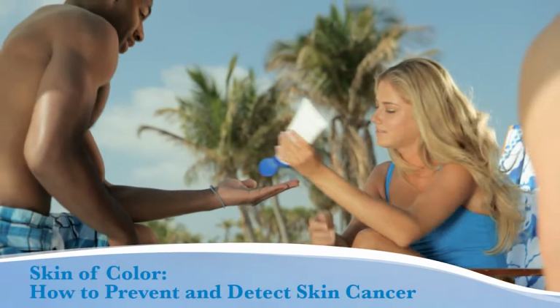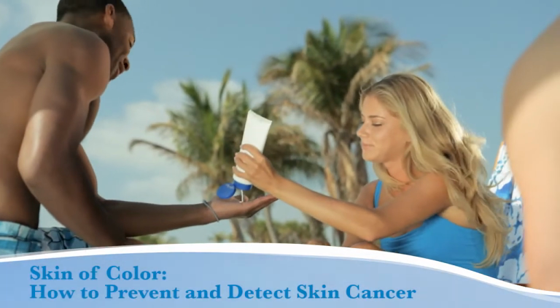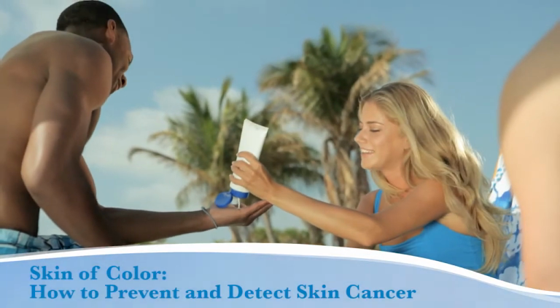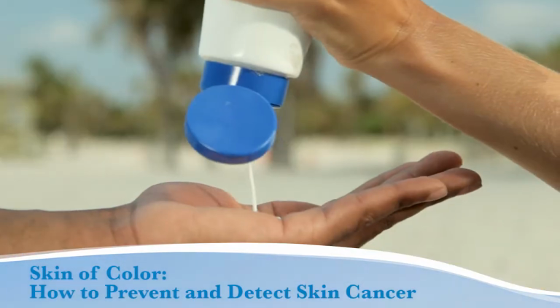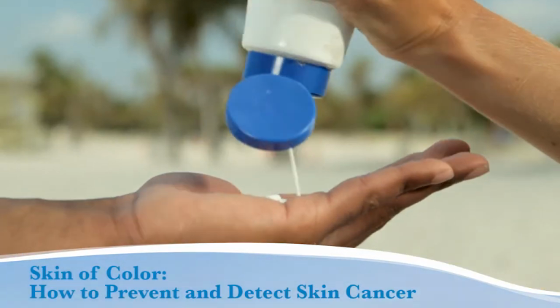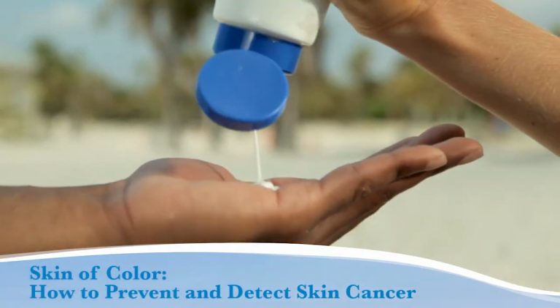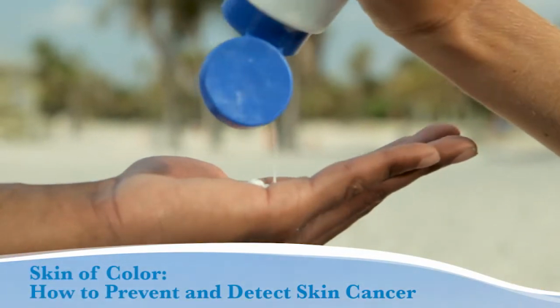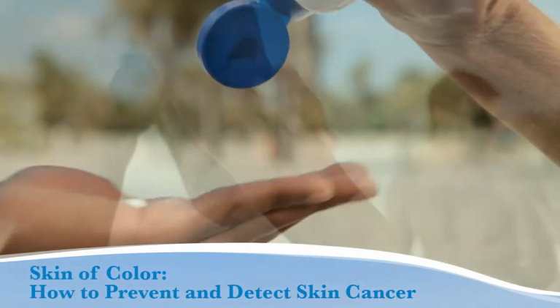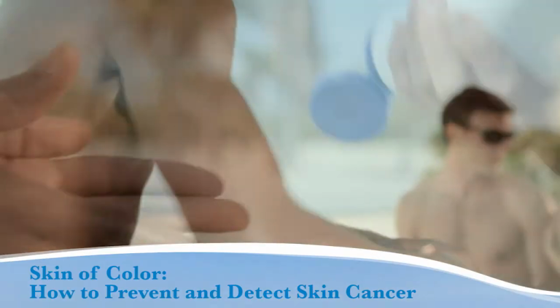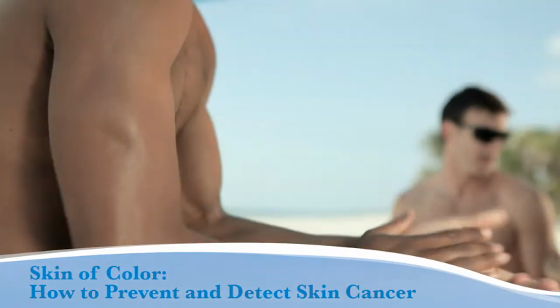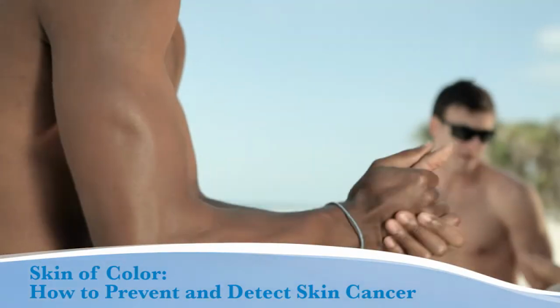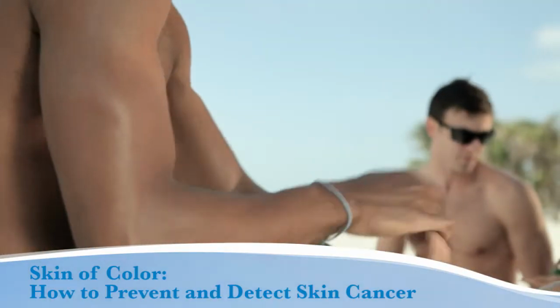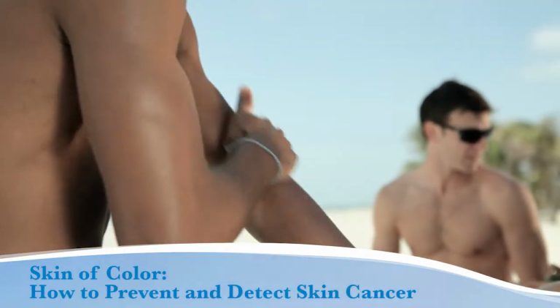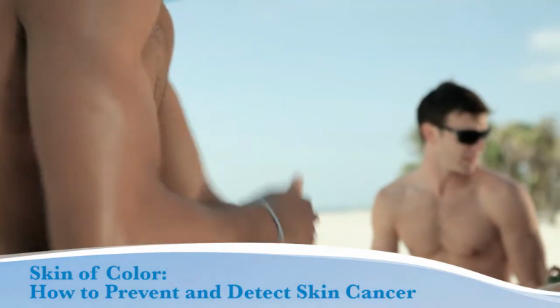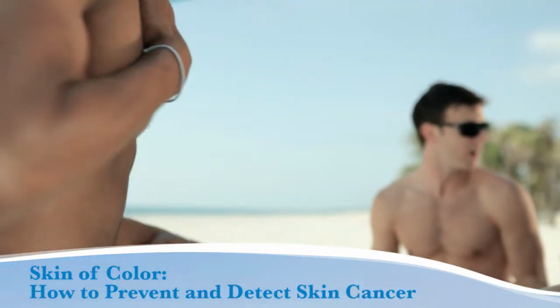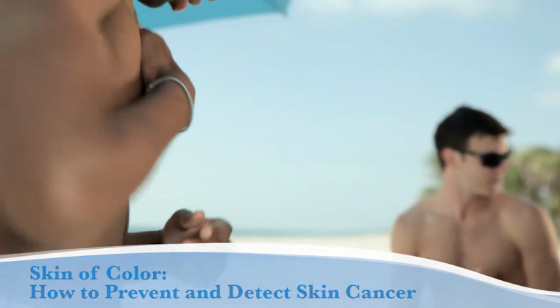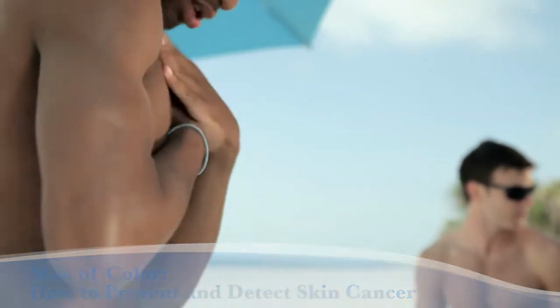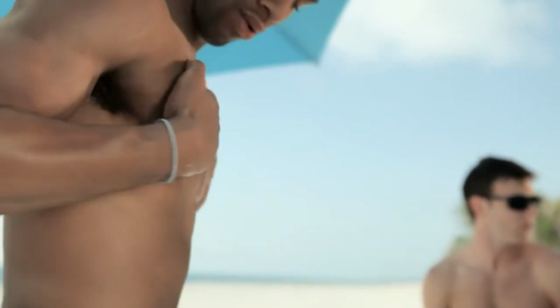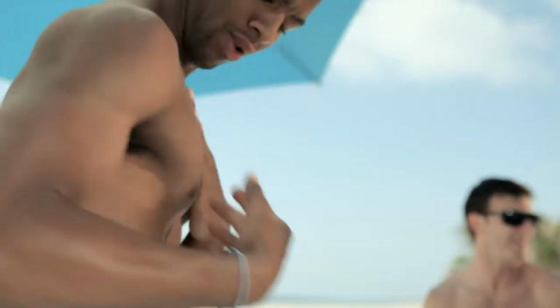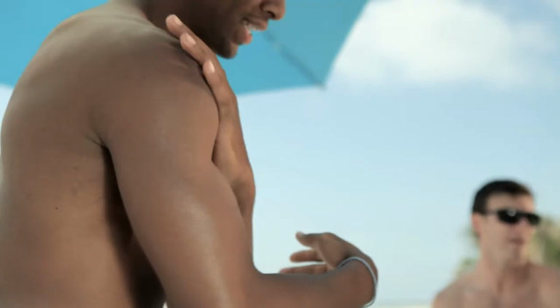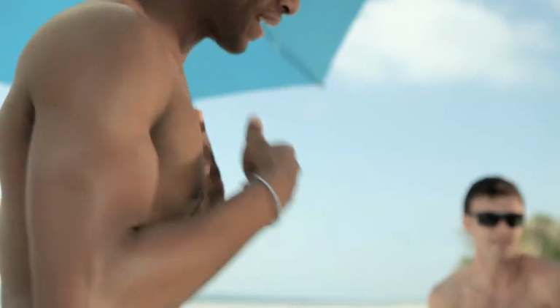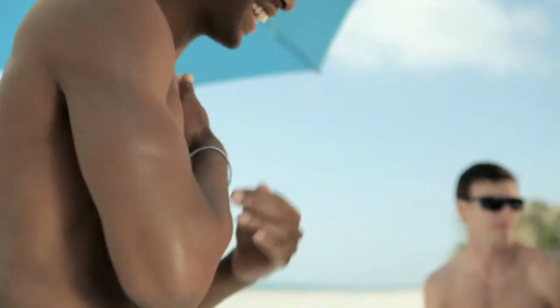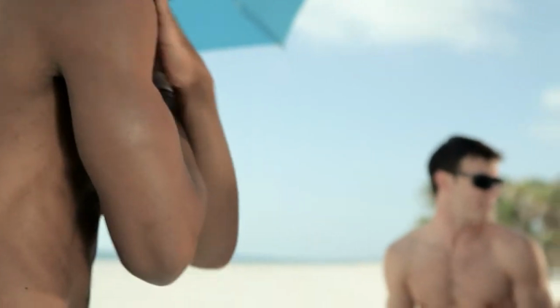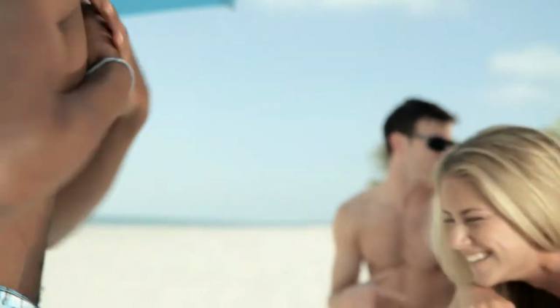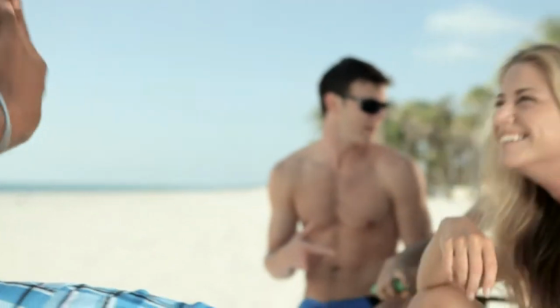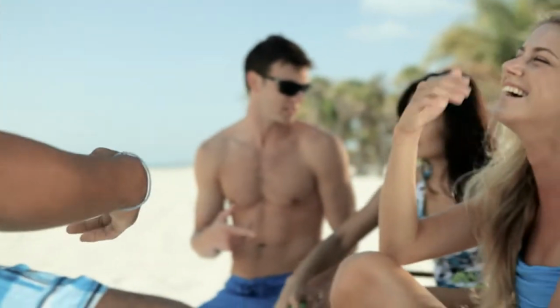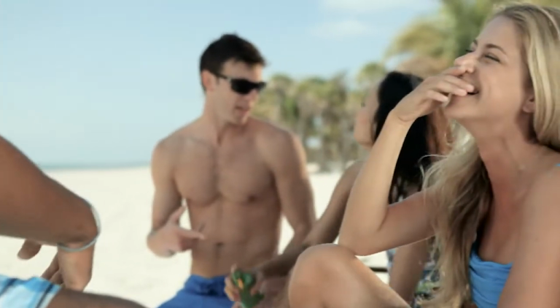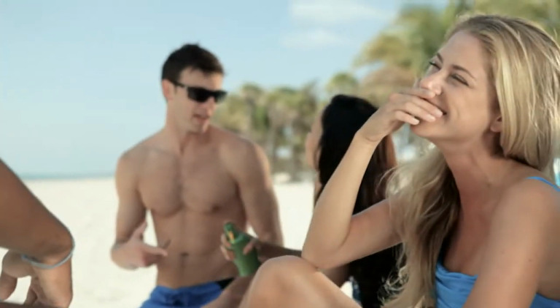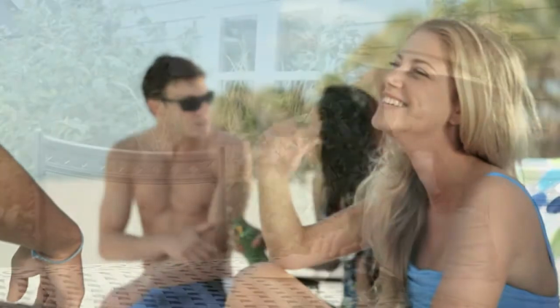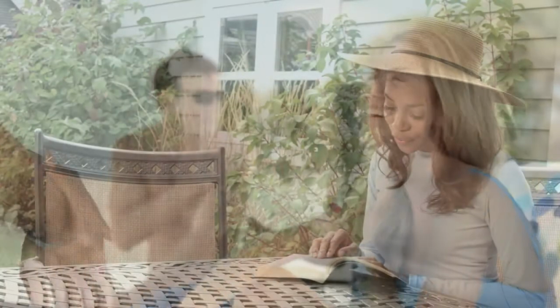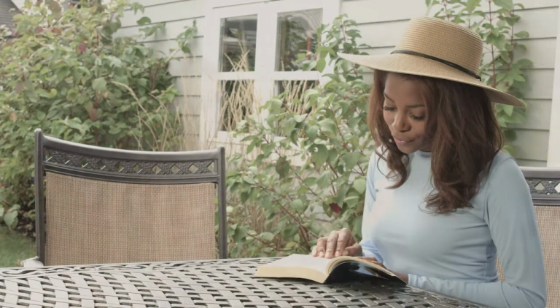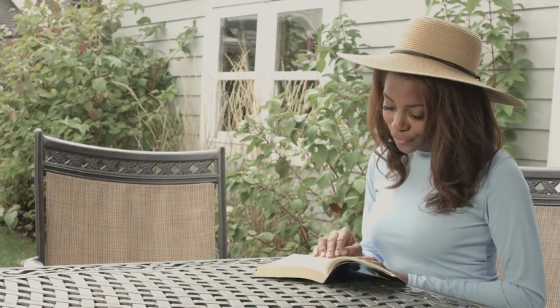People of all races and colors can develop skin cancer. Although people of color have a lower risk of developing skin cancer than Caucasians, when skin cancer develops in people of color, it is often diagnosed at a more advanced stage, making it more difficult to treat.